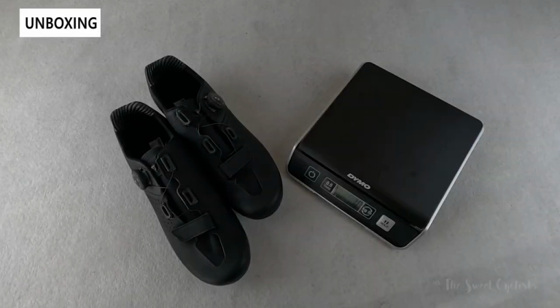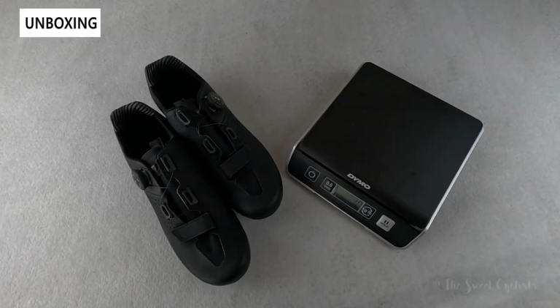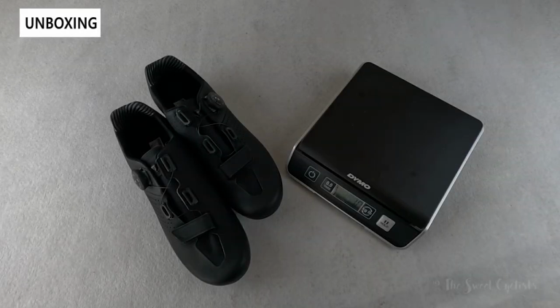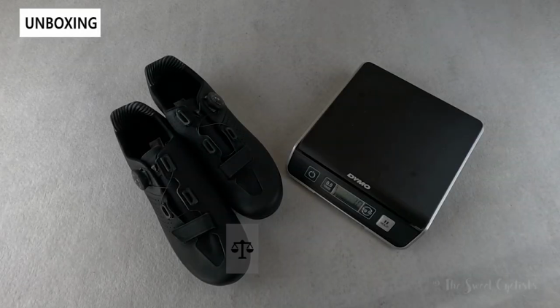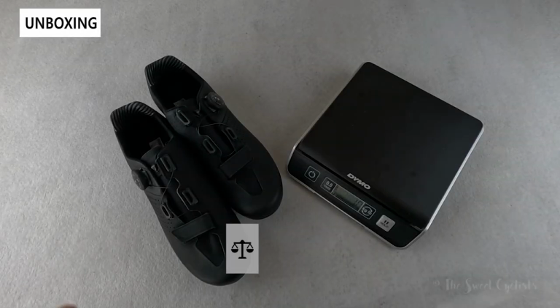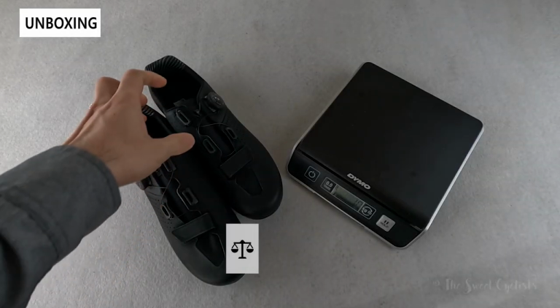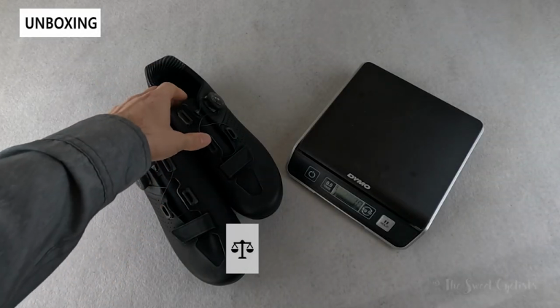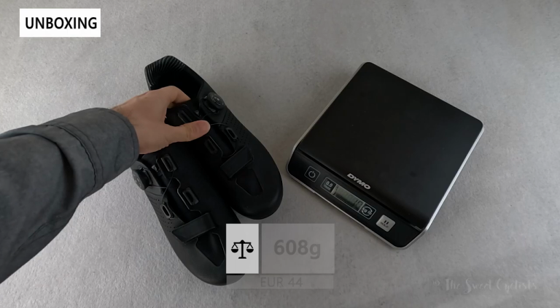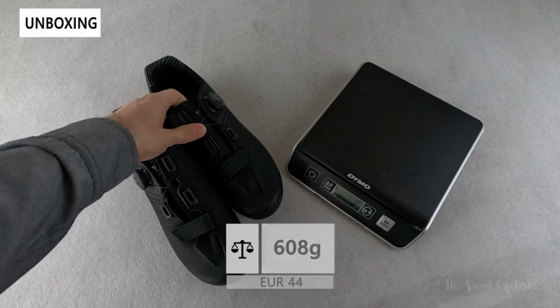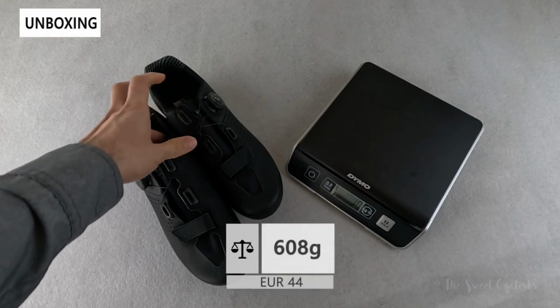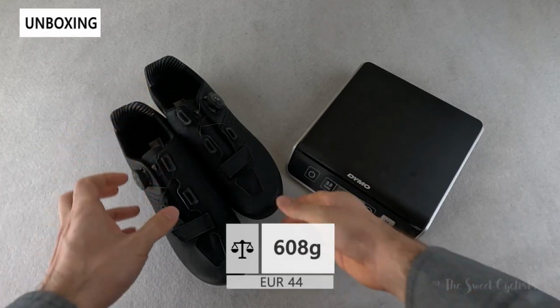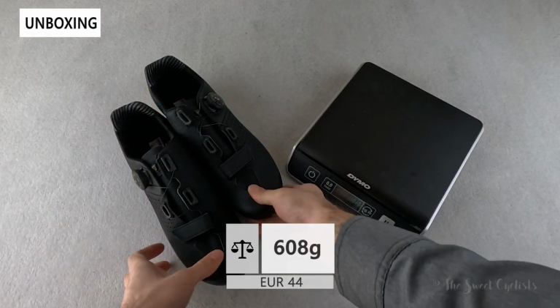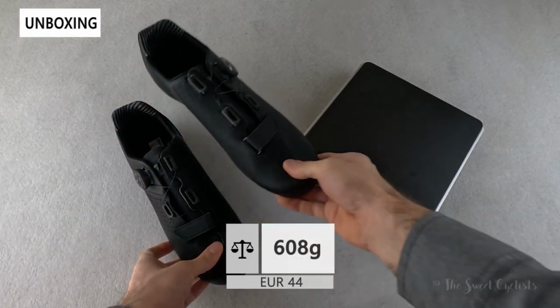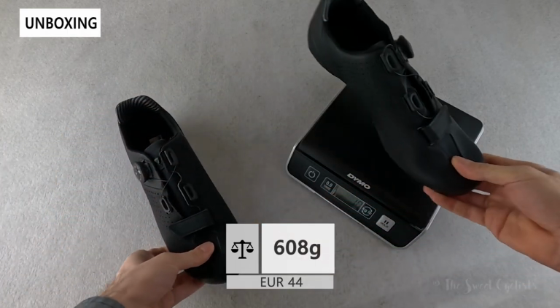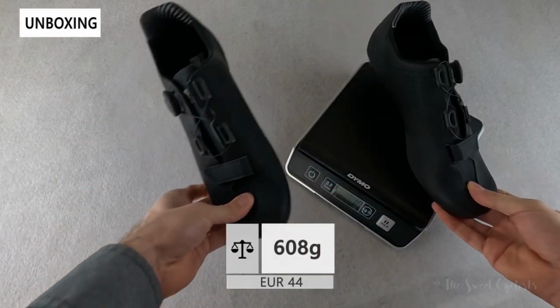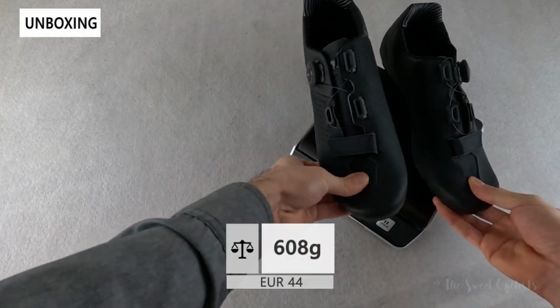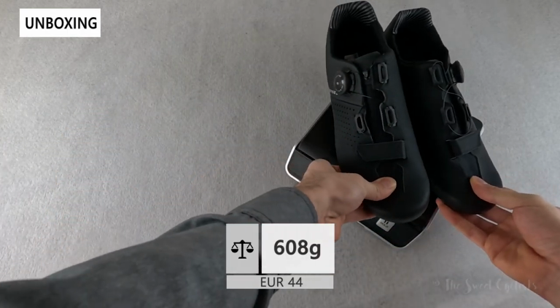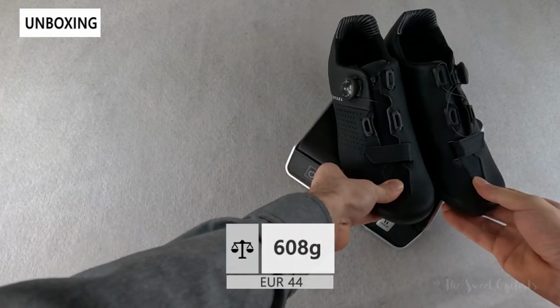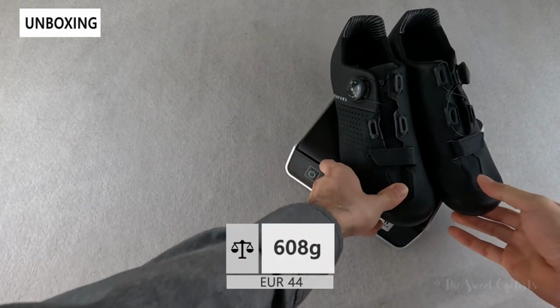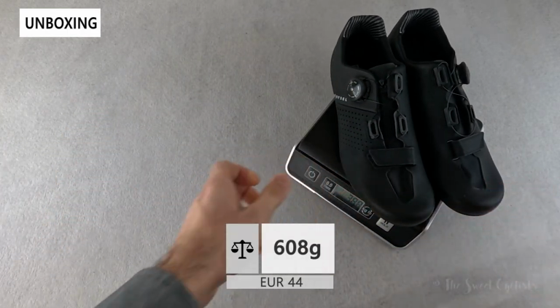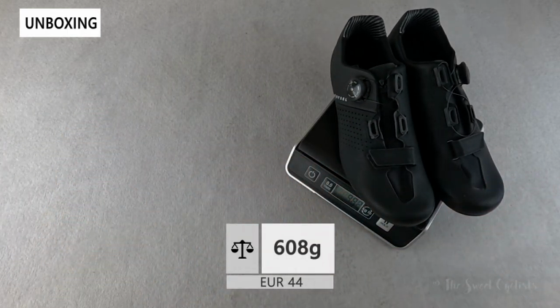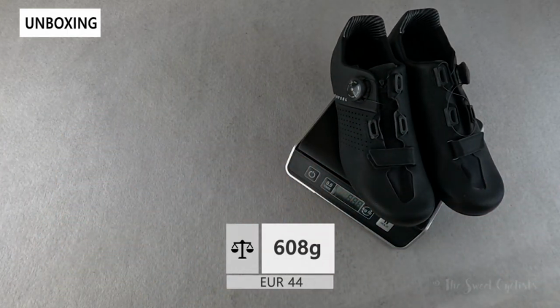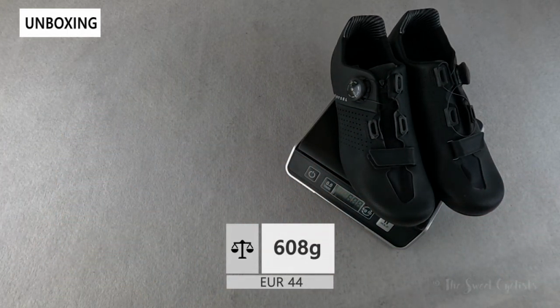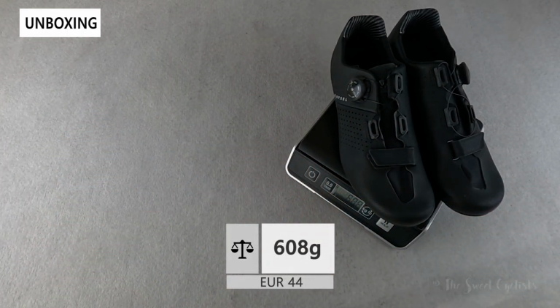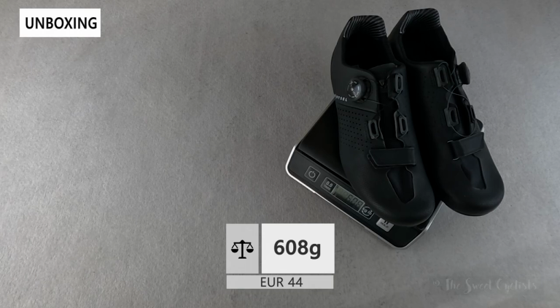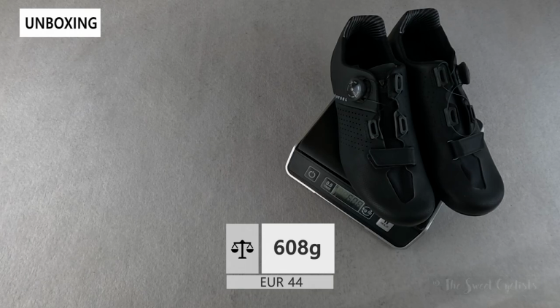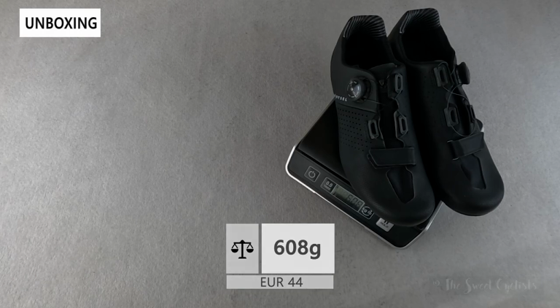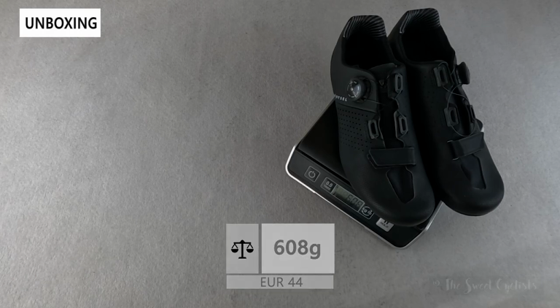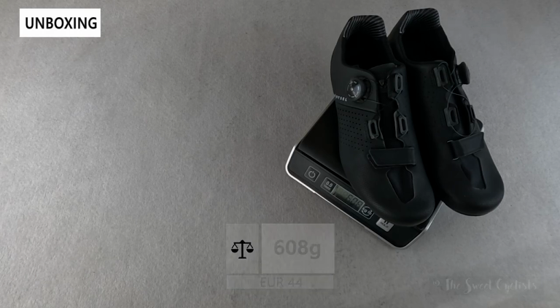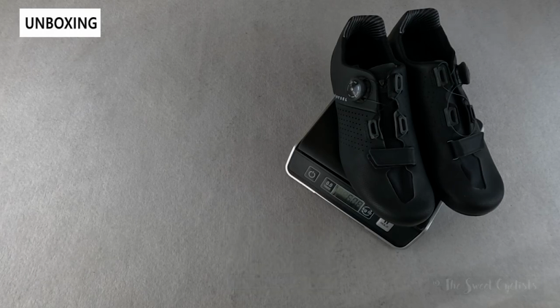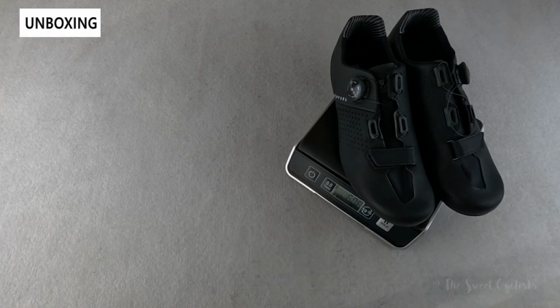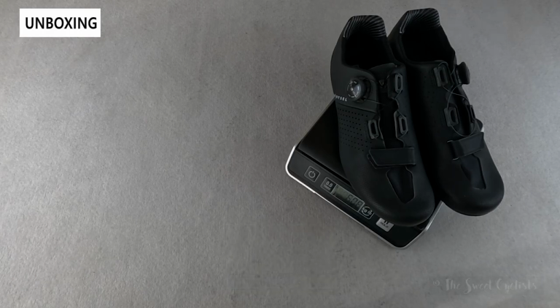Now let's take a look at the weight. These are Euro size 44, and both shoes together come in at 608 grams.